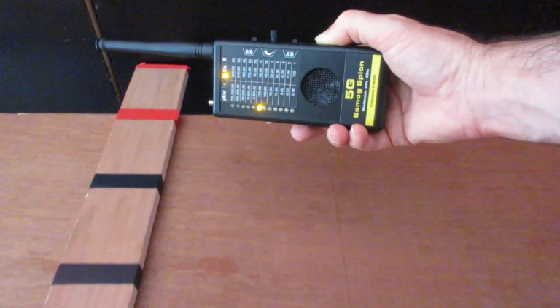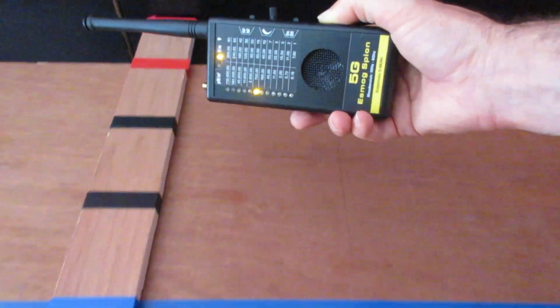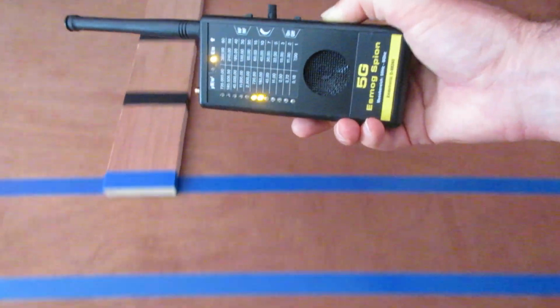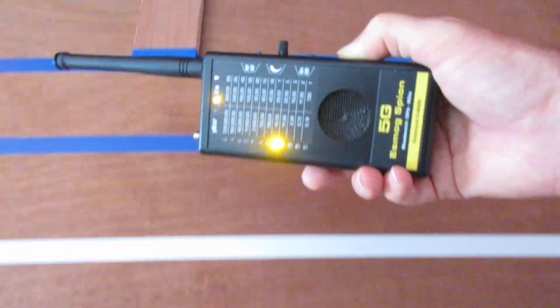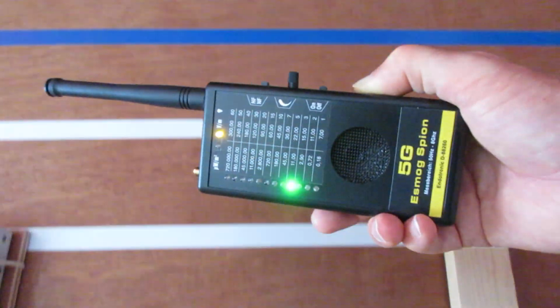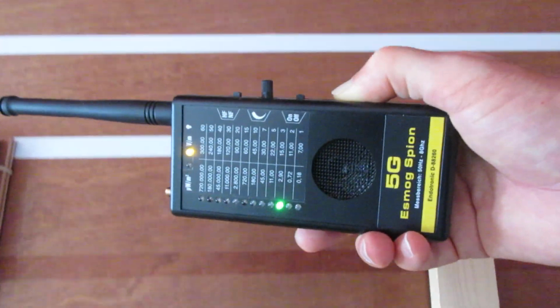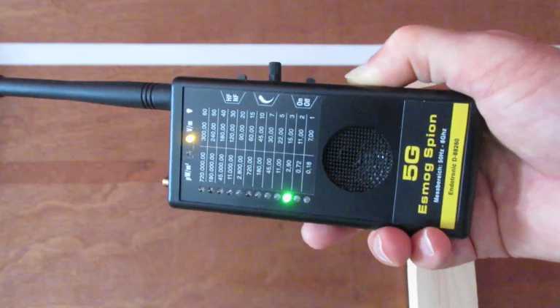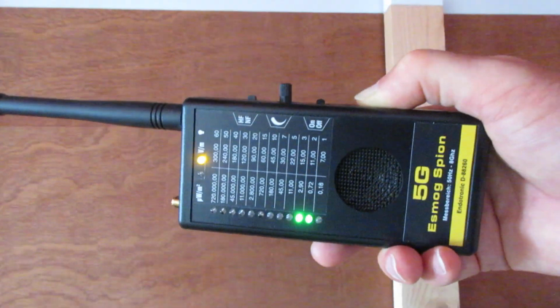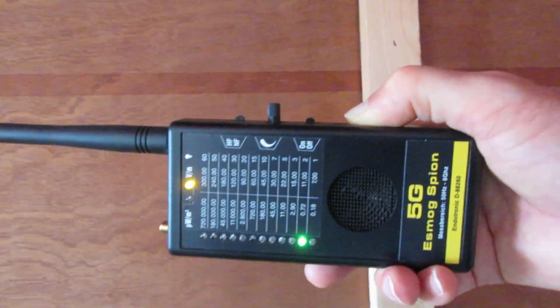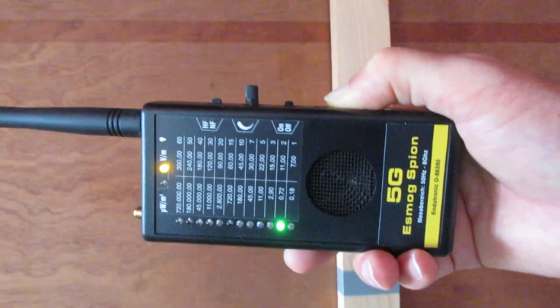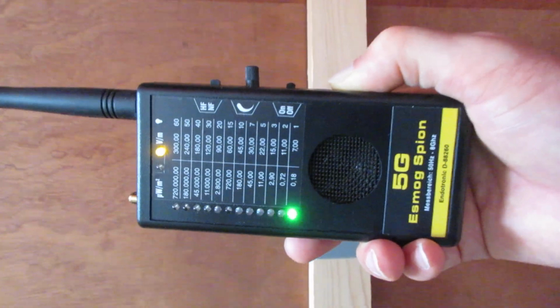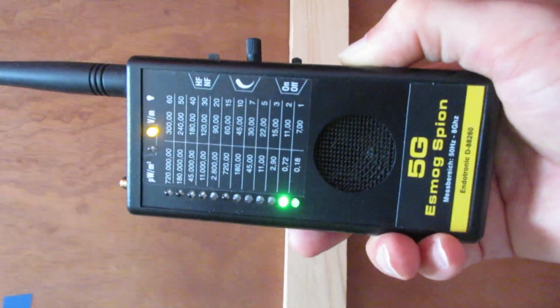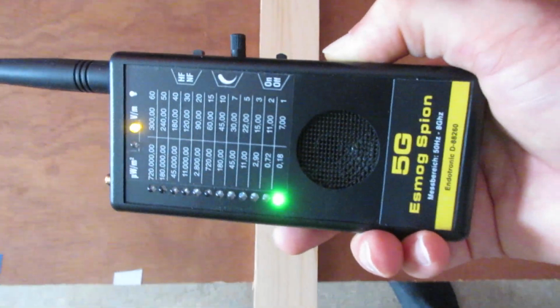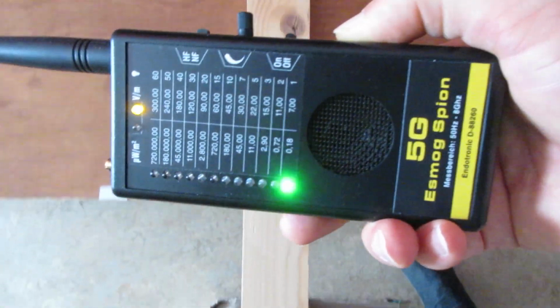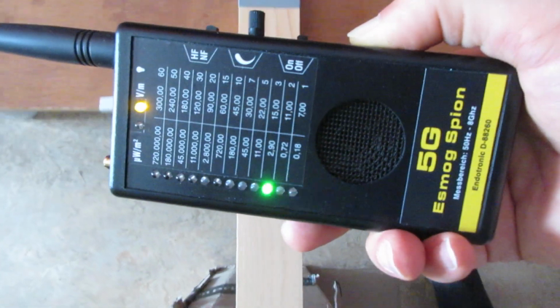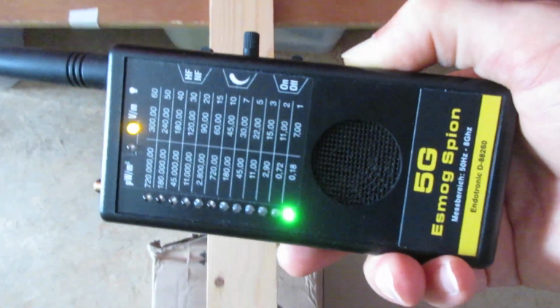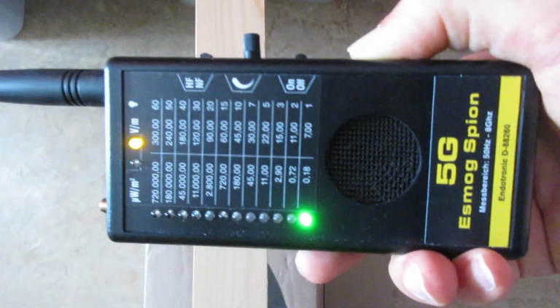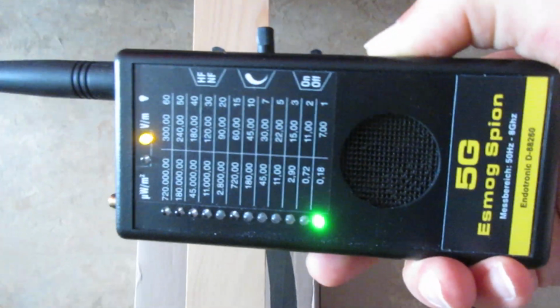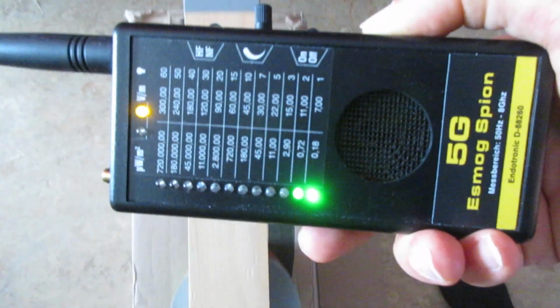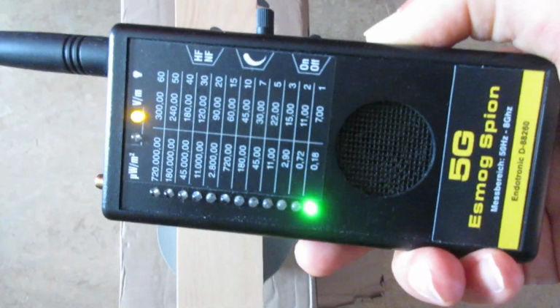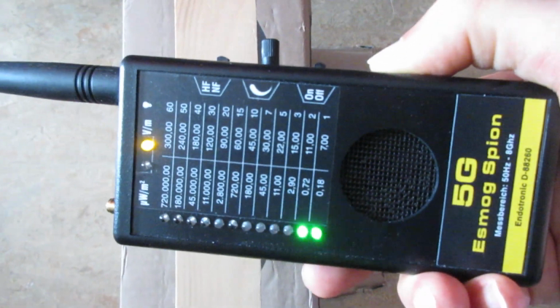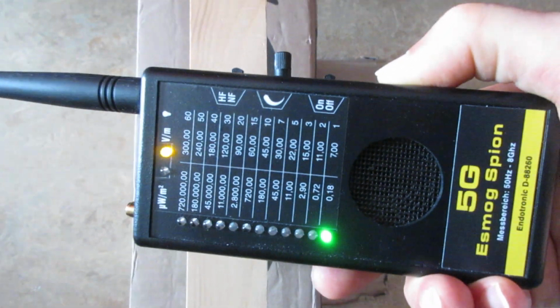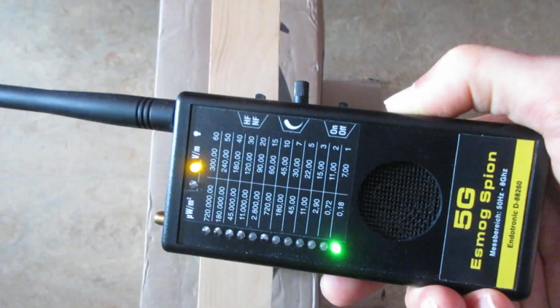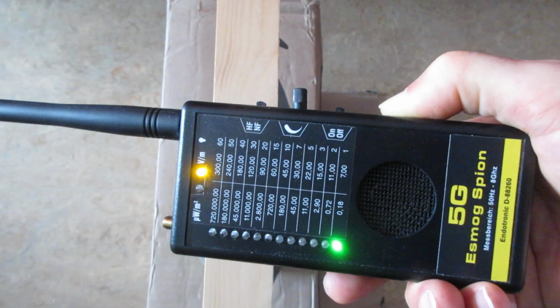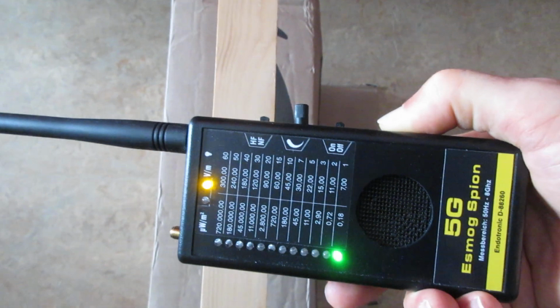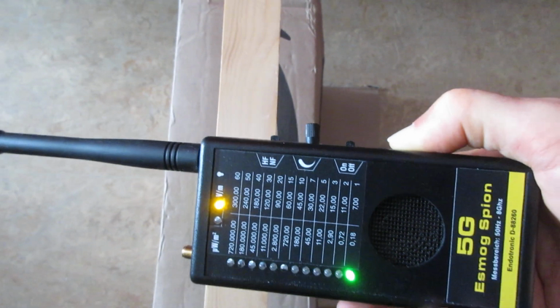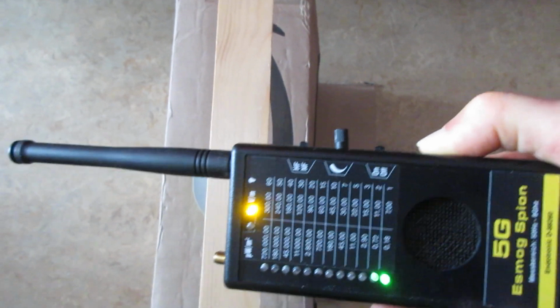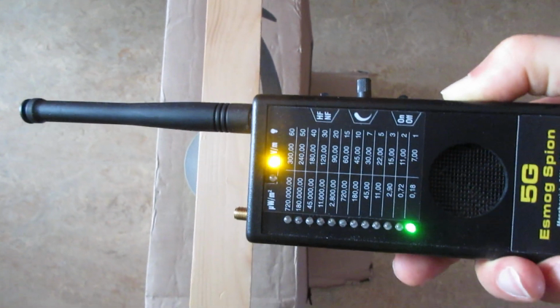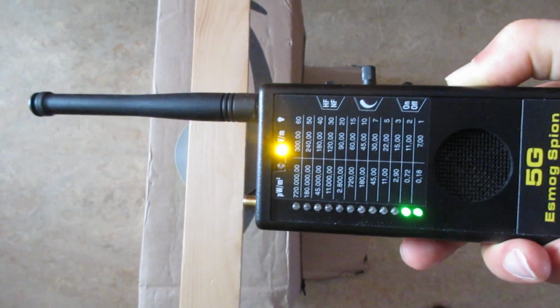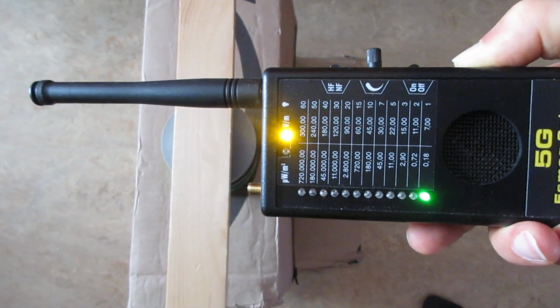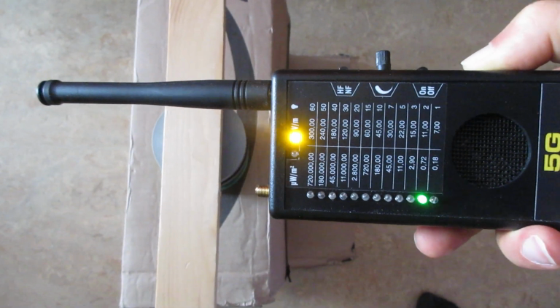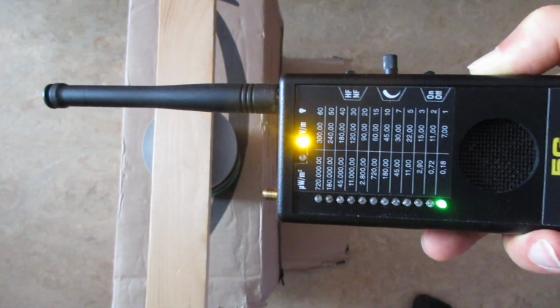The LEDs on this device respond quickly. The East Mosbyon looks very sensitive to electric fields. The telescopic antenna isn't even extended here.